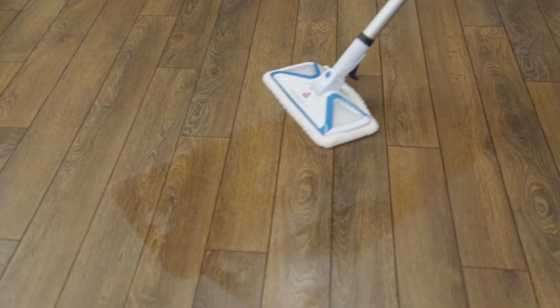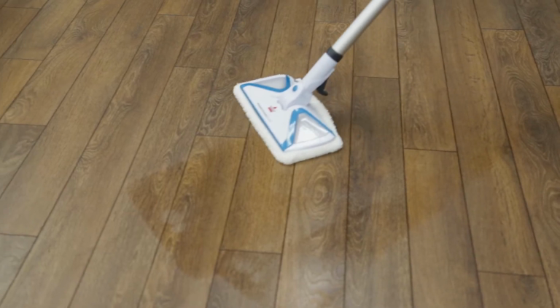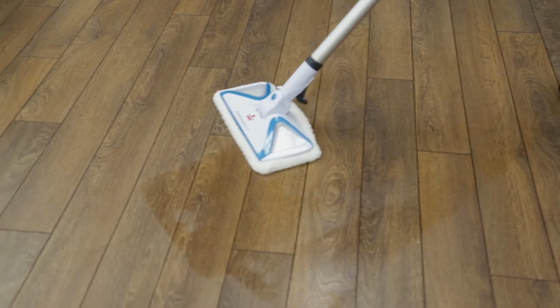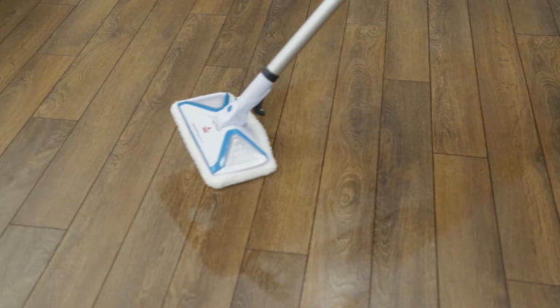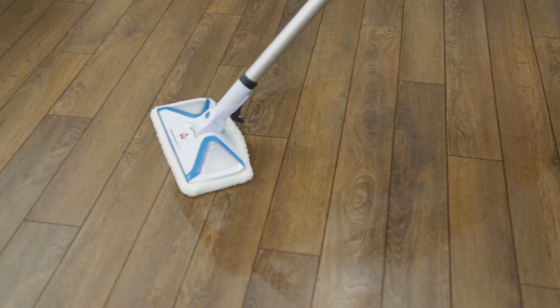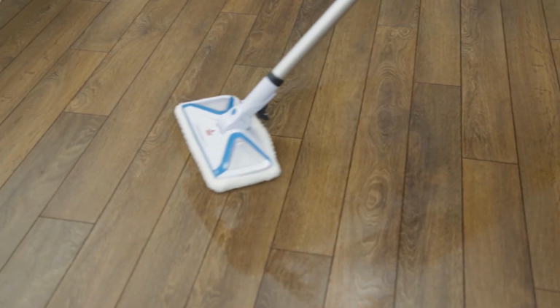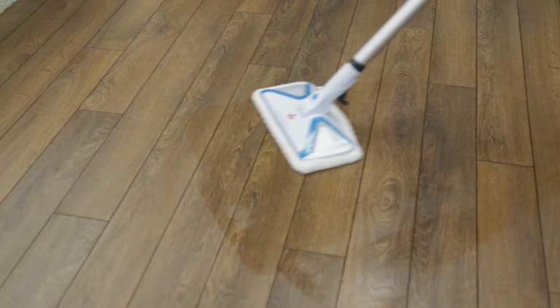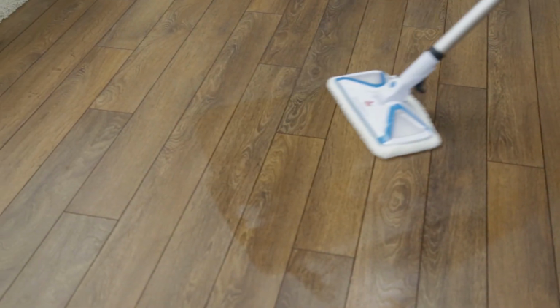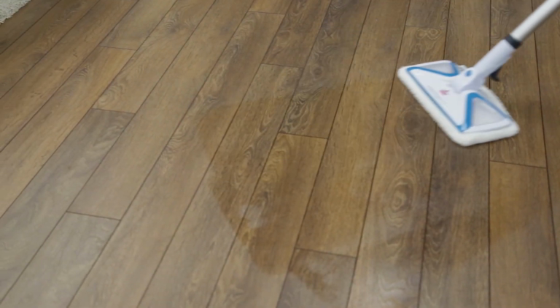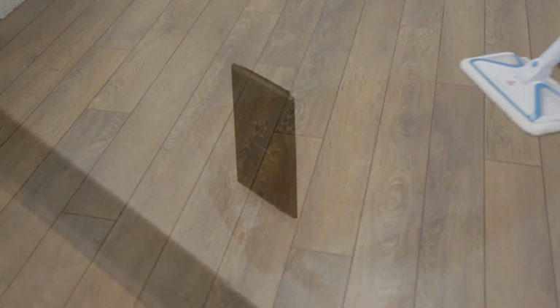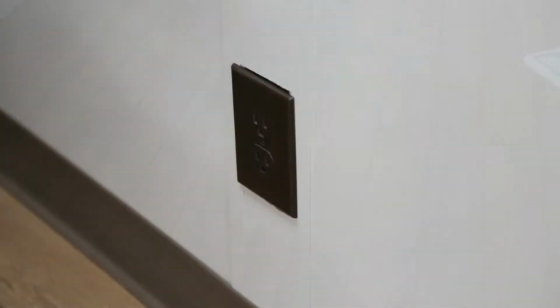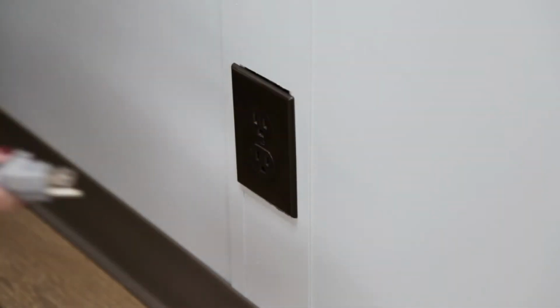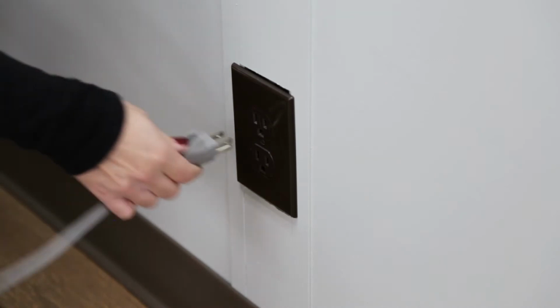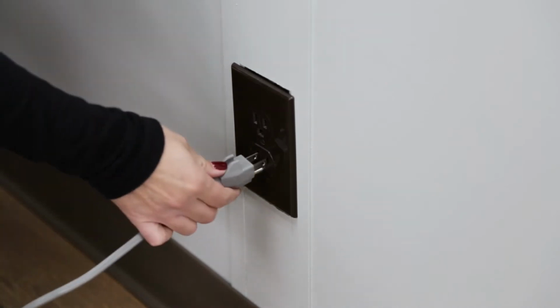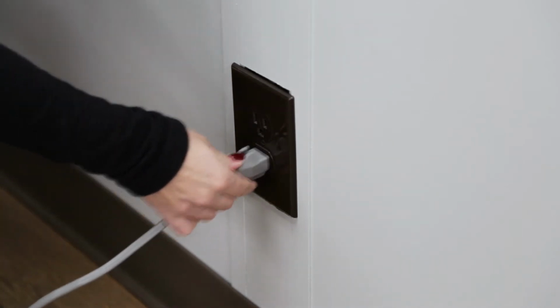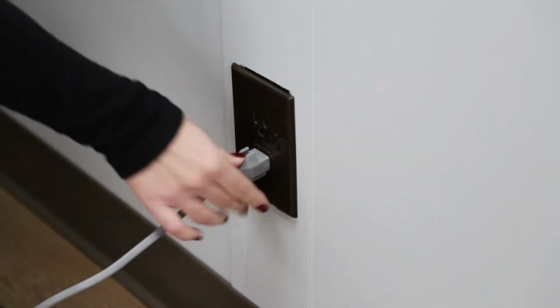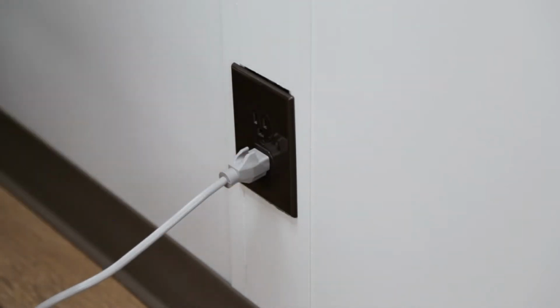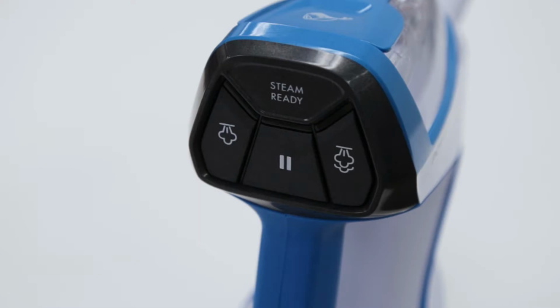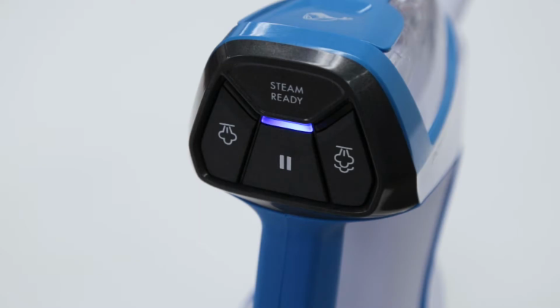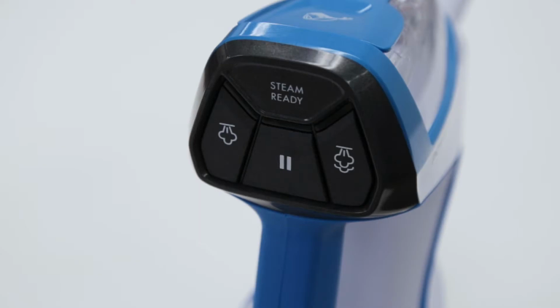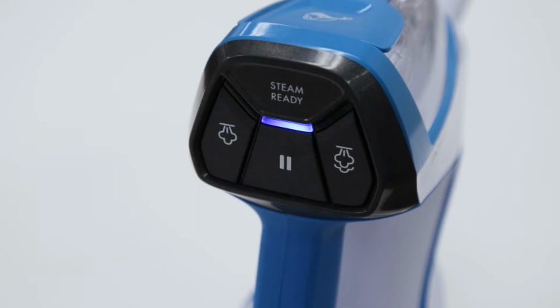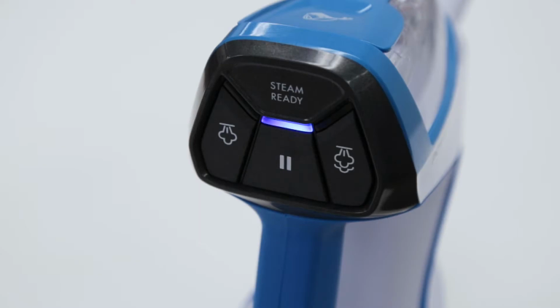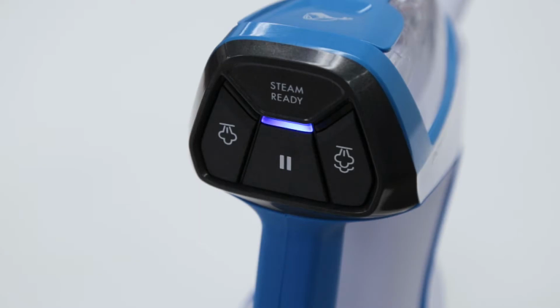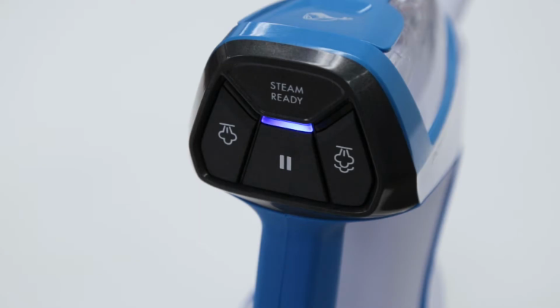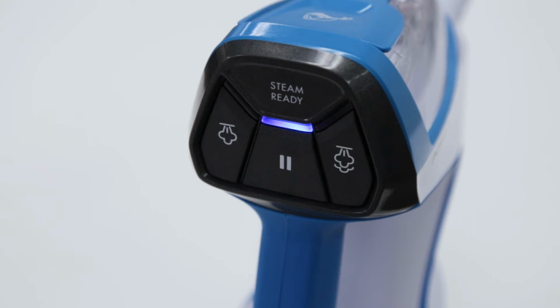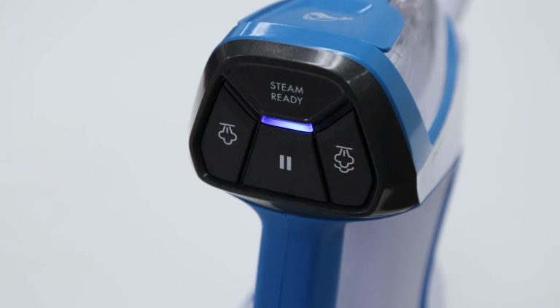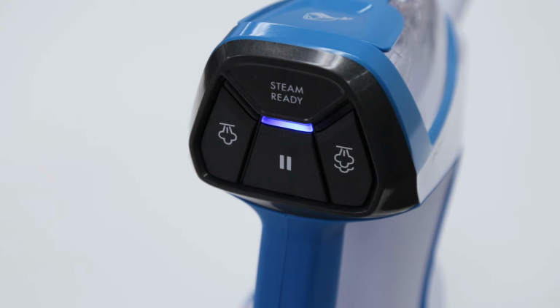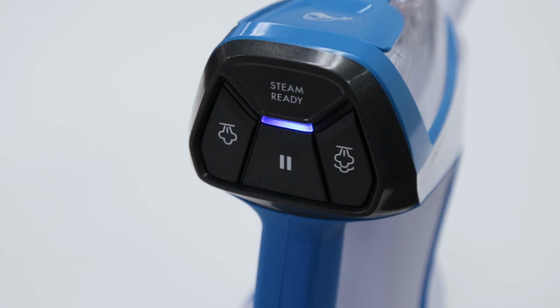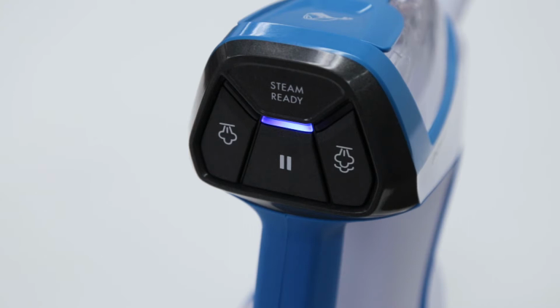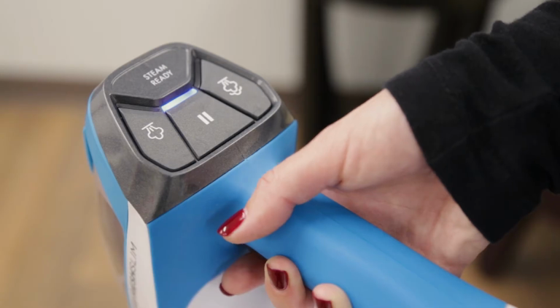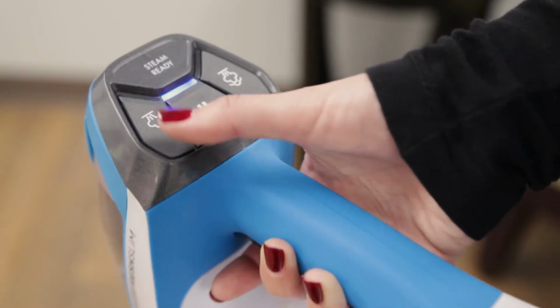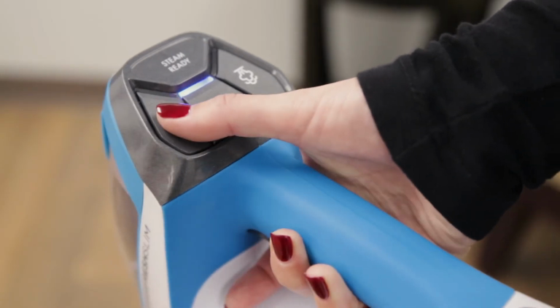Using your PowerFresh Slim Steam Mop is easy. We'll show you how. Plug the machine into a properly grounded outlet. Make sure the steam ready light is solid before selecting the appropriate steam level based on your hard floor cleaning needs.